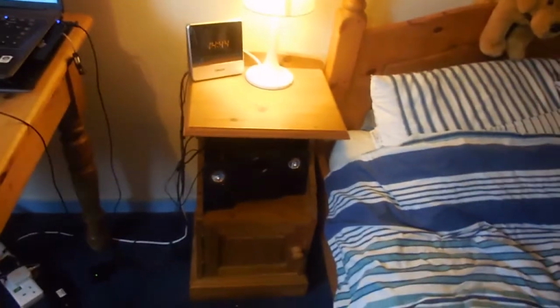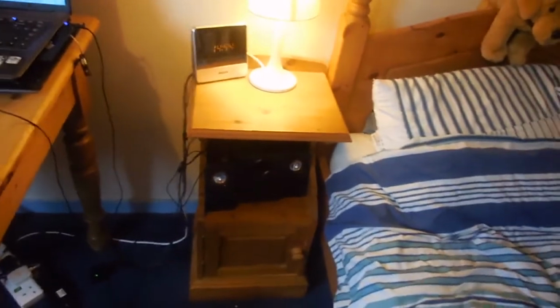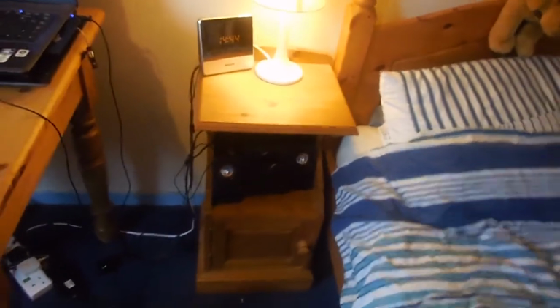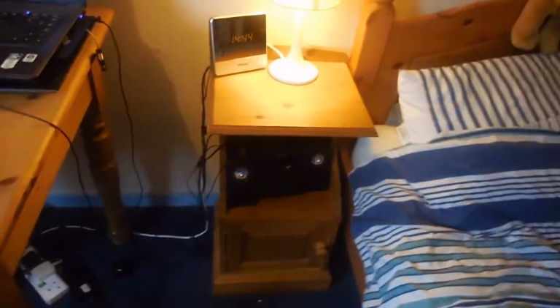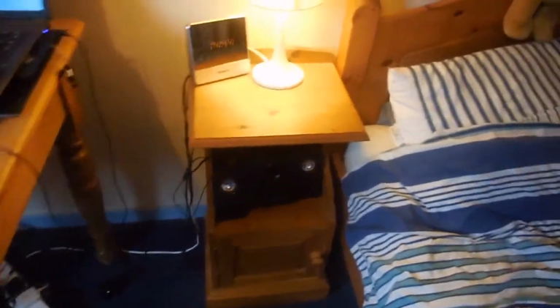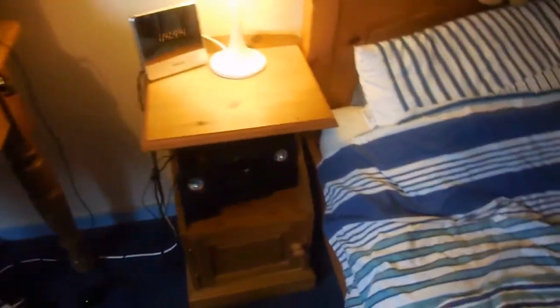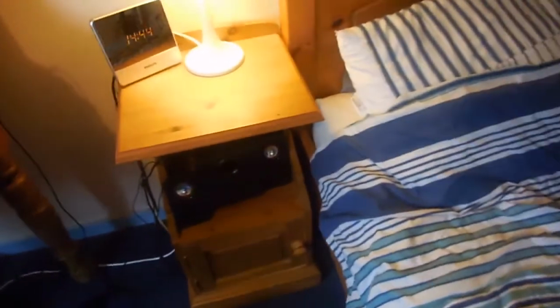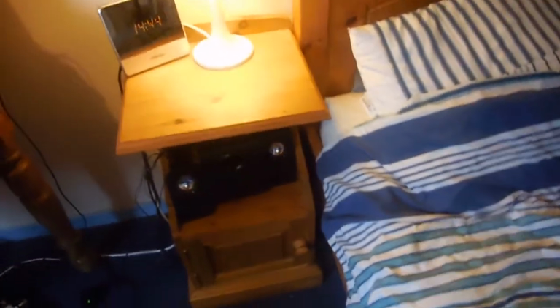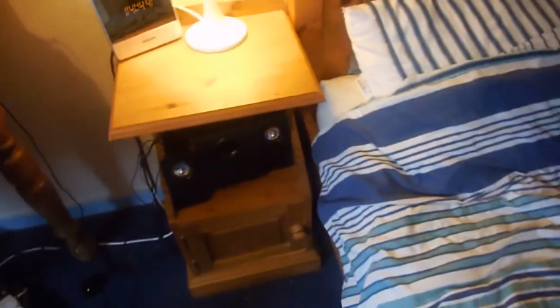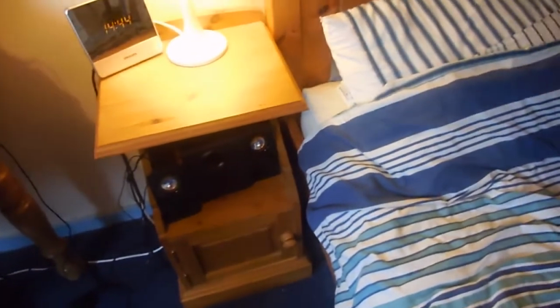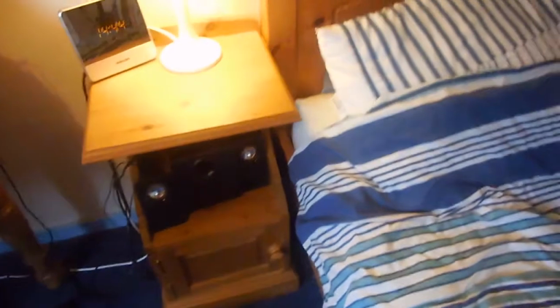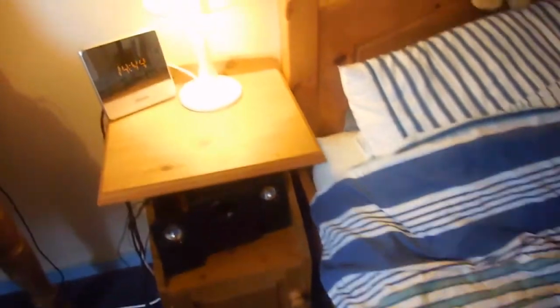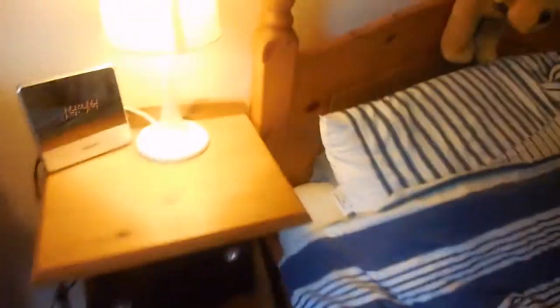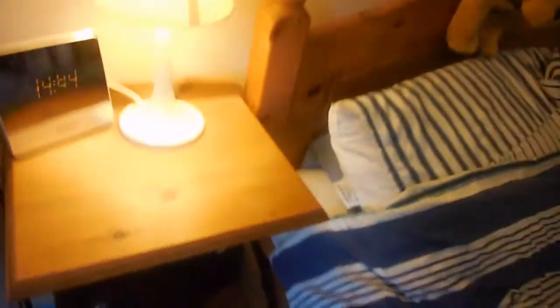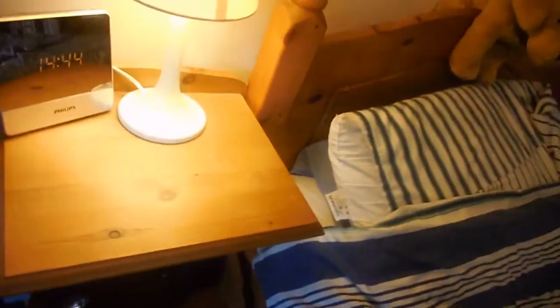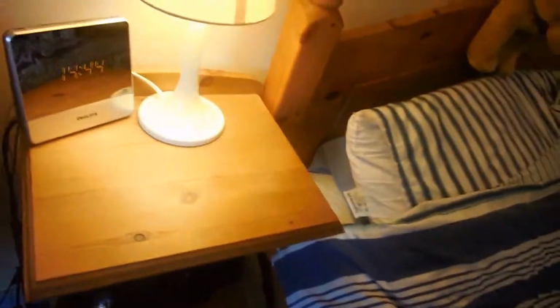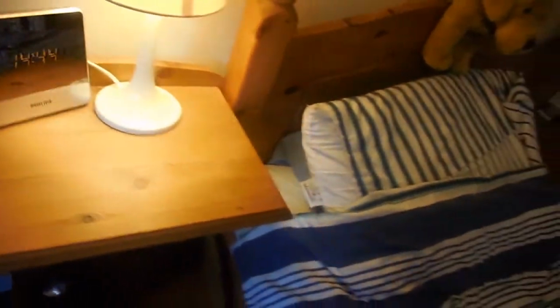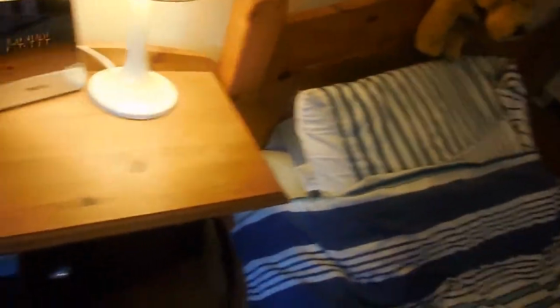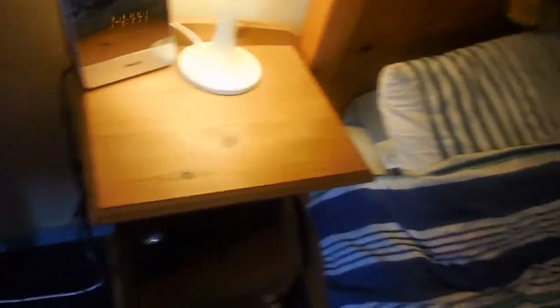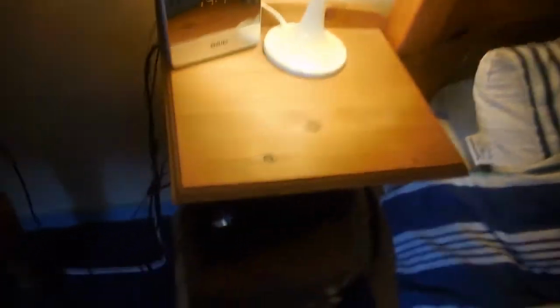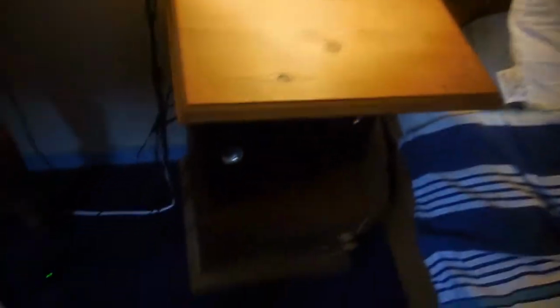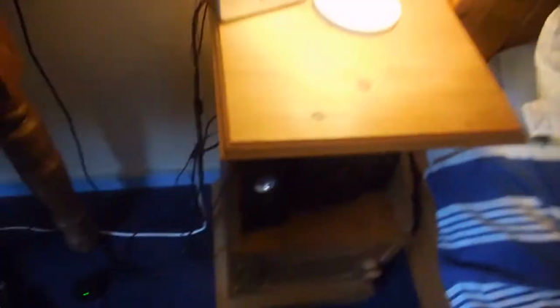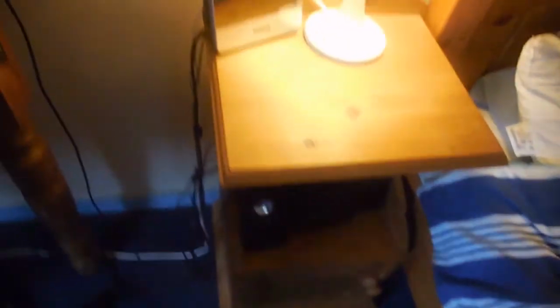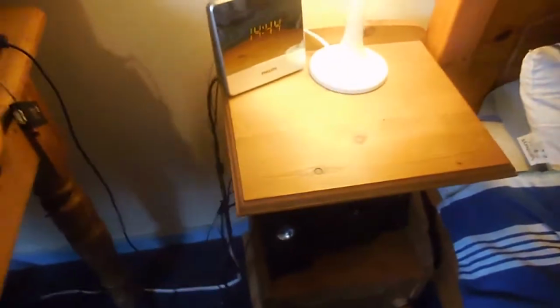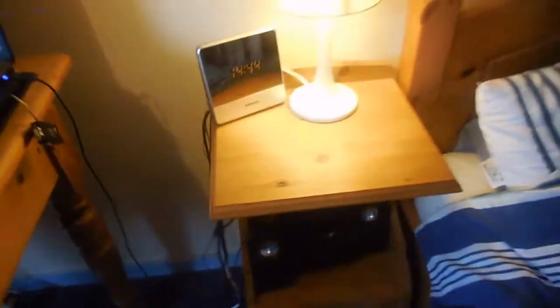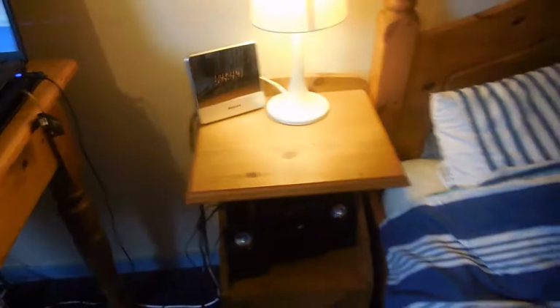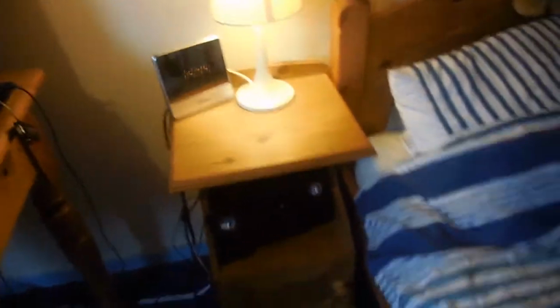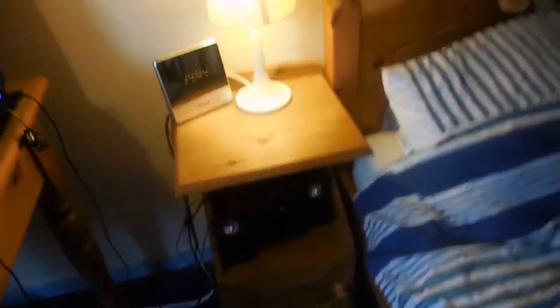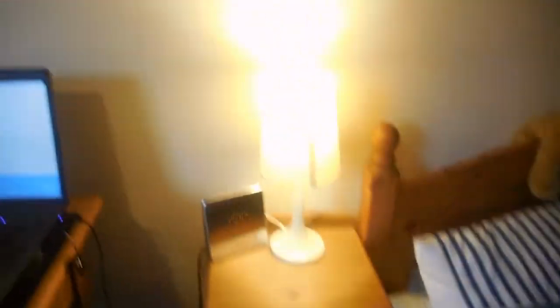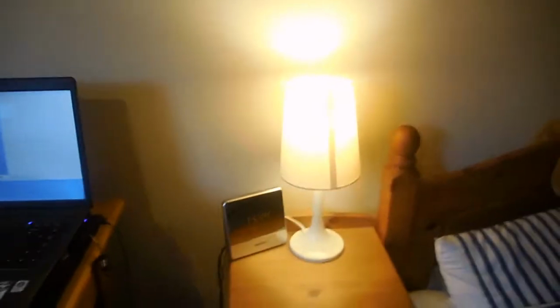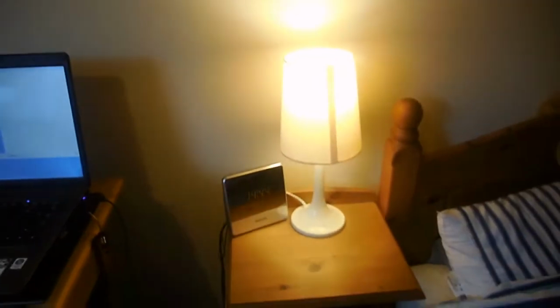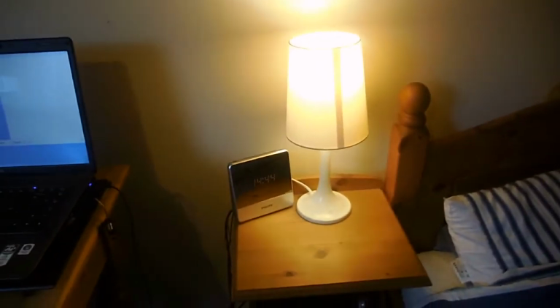But that's my speakers down there — those are my speakers. And that's my light and alarm clock.